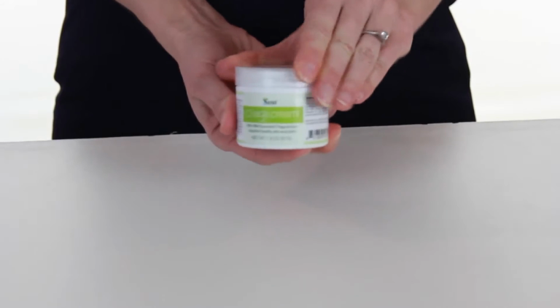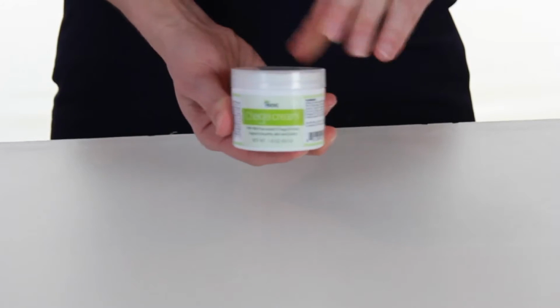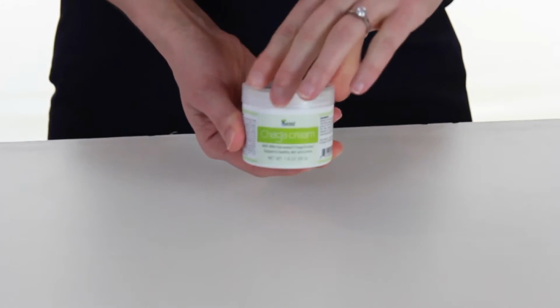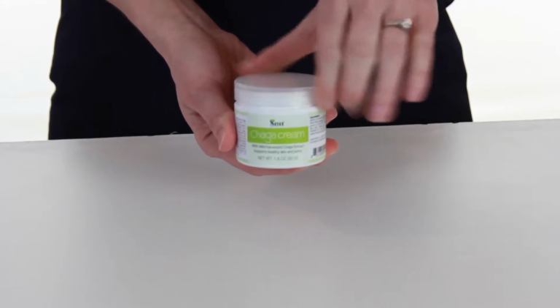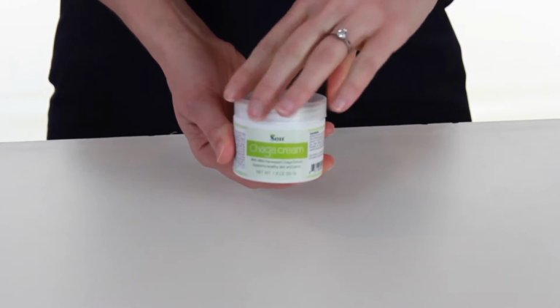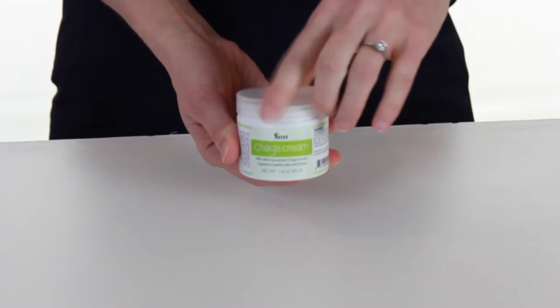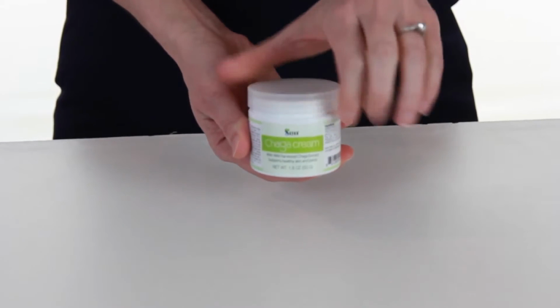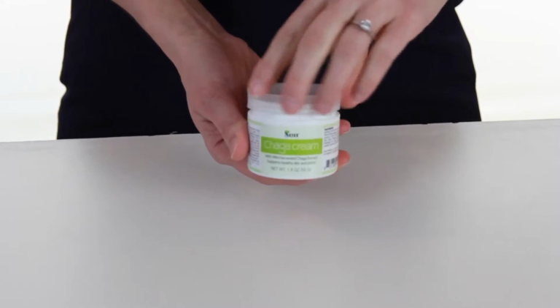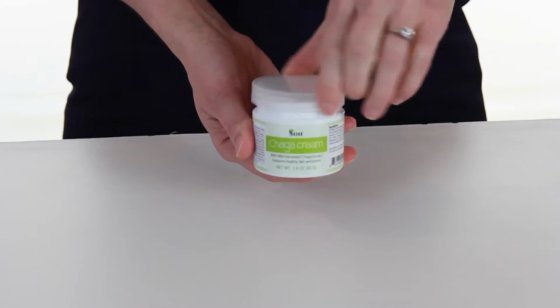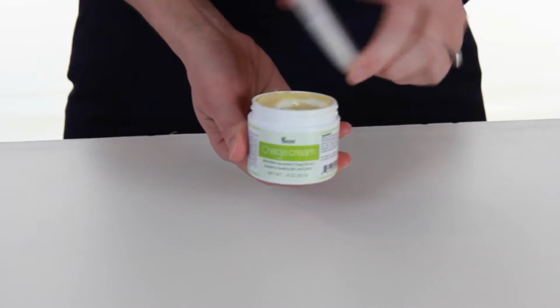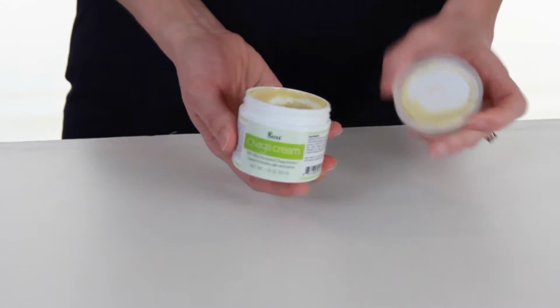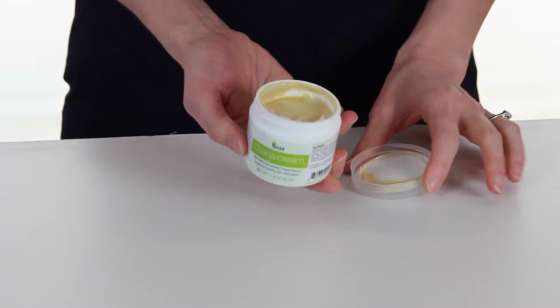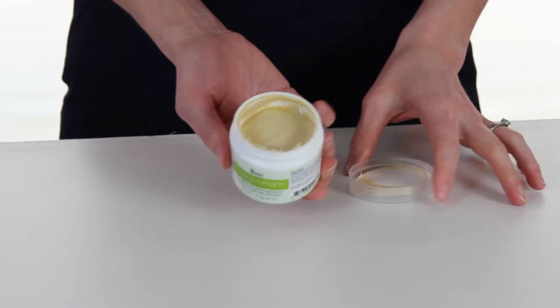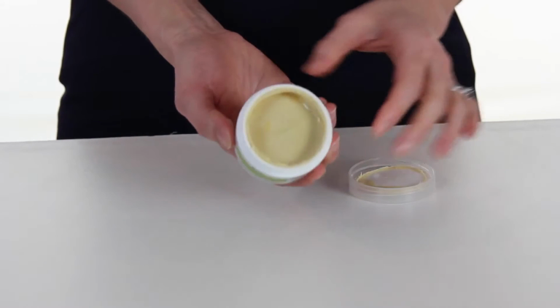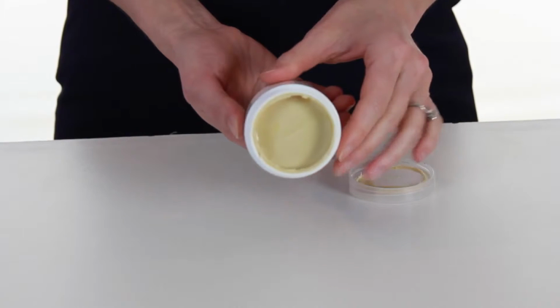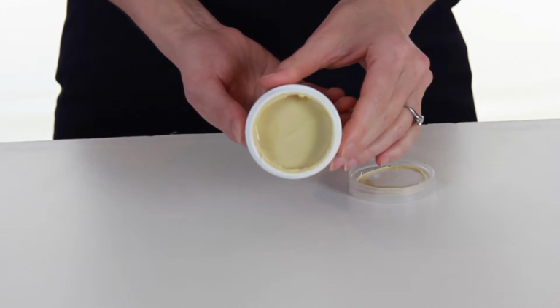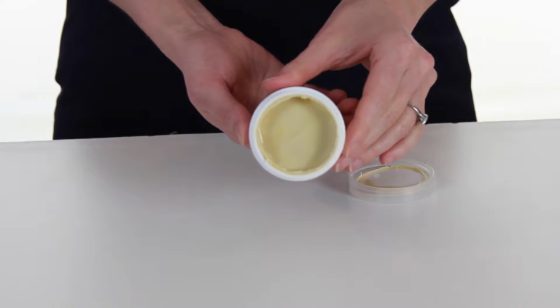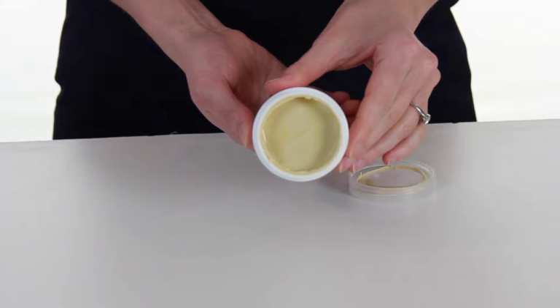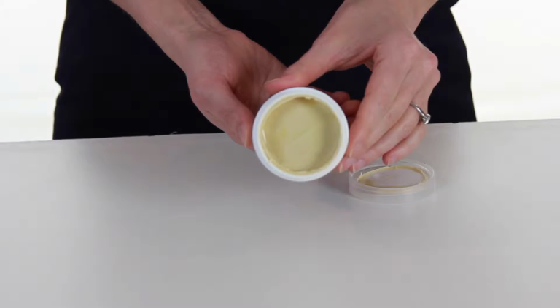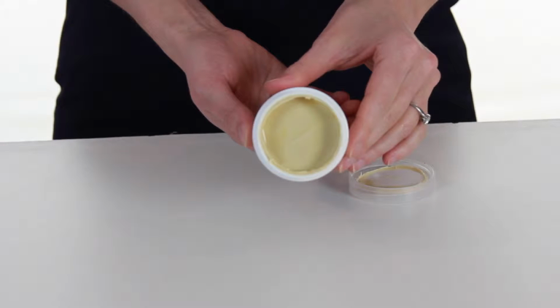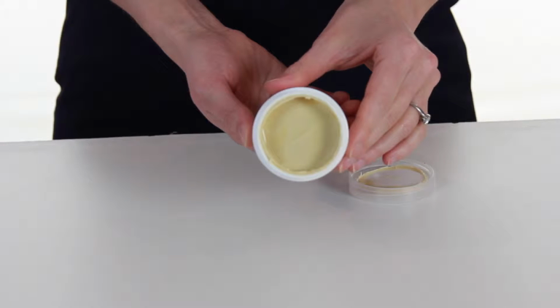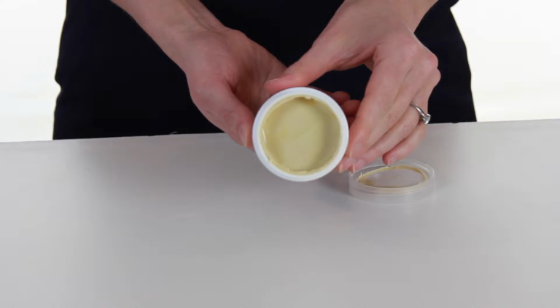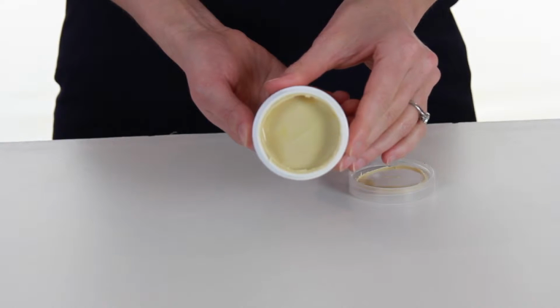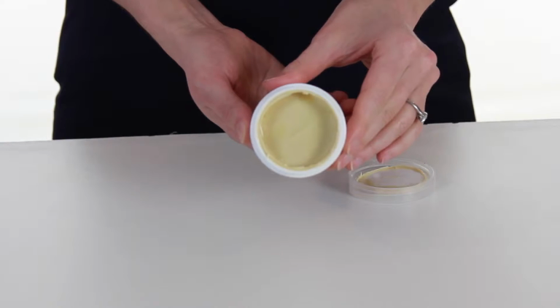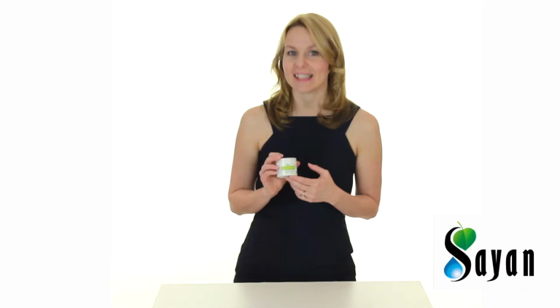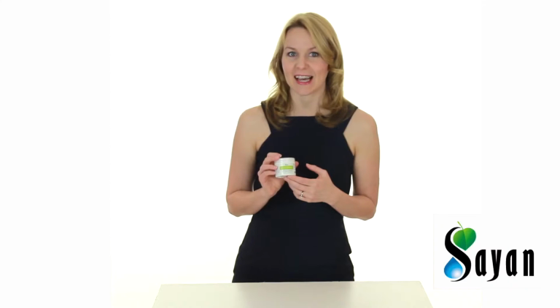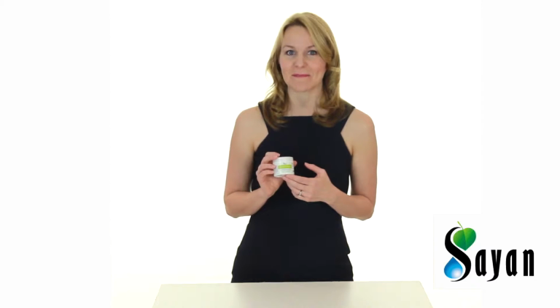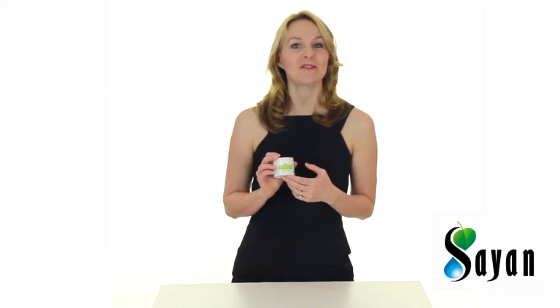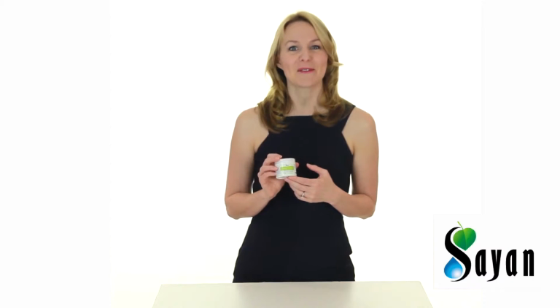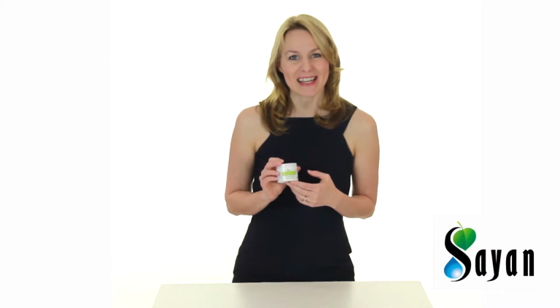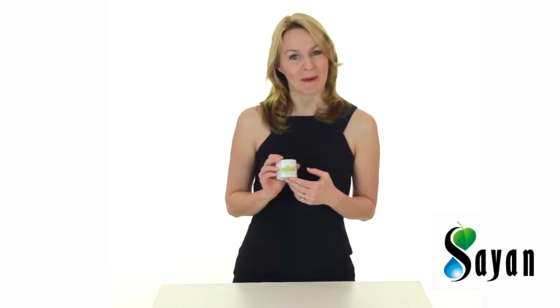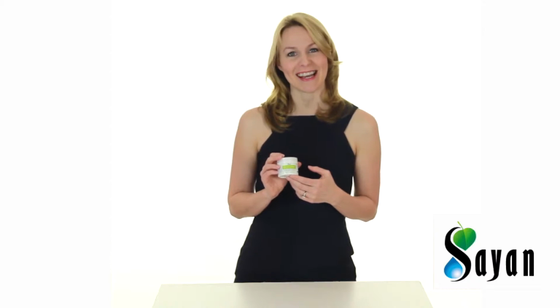Brimming with adaptogens, antioxidants, and vitamins, our paraben-free formula contains only all-natural ingredients including Chaga extract, olive oil, and dandelion. Every day will feel like a spa day.